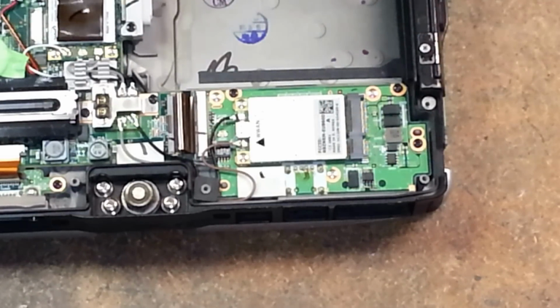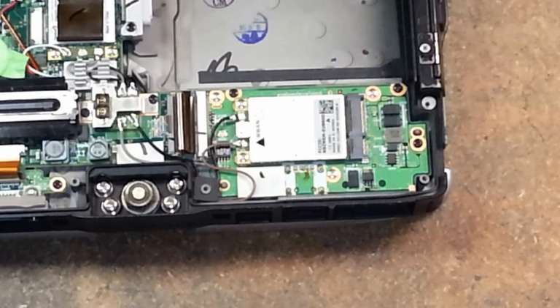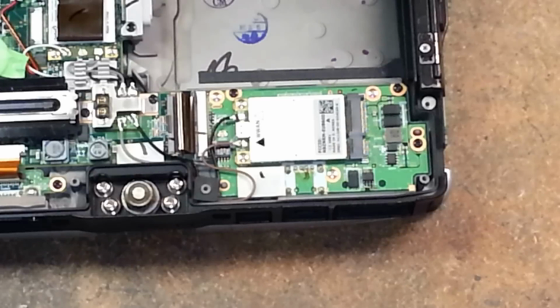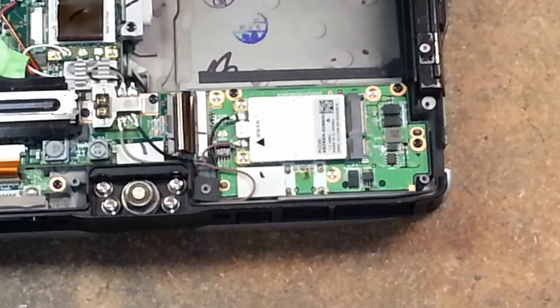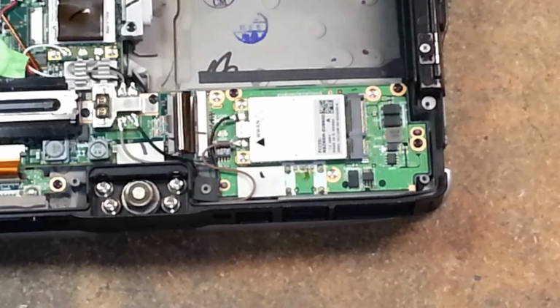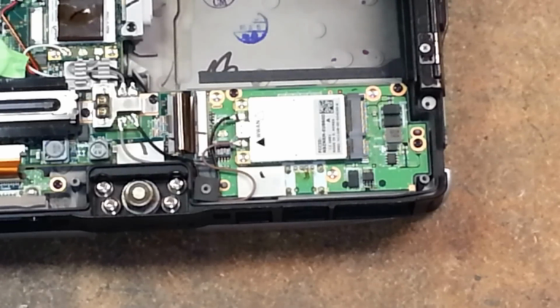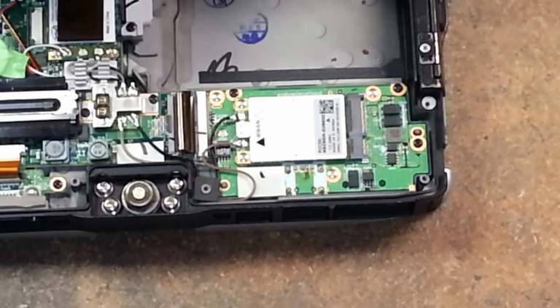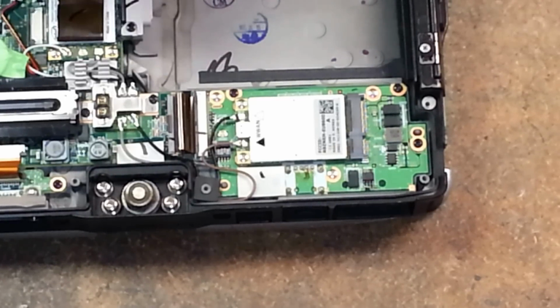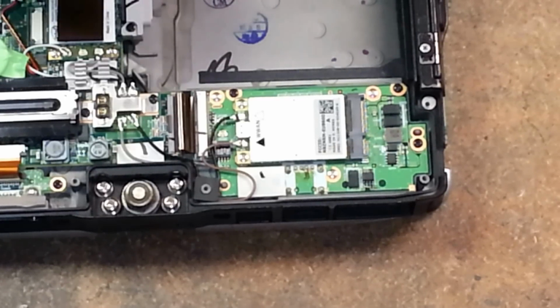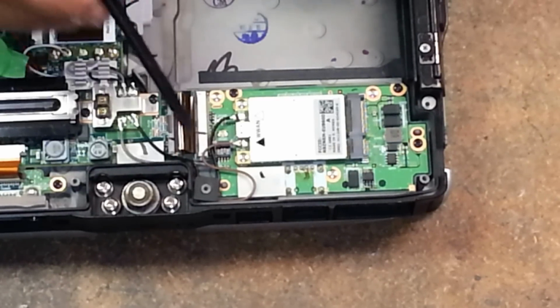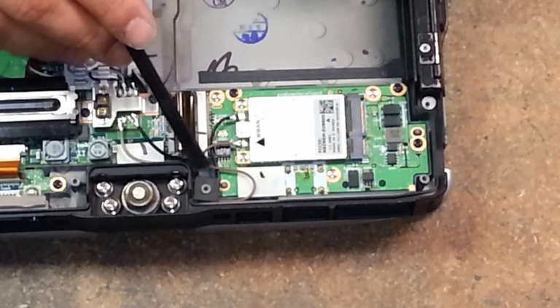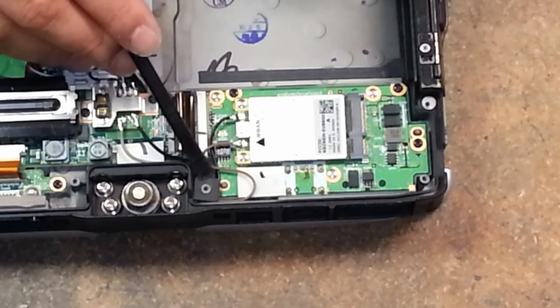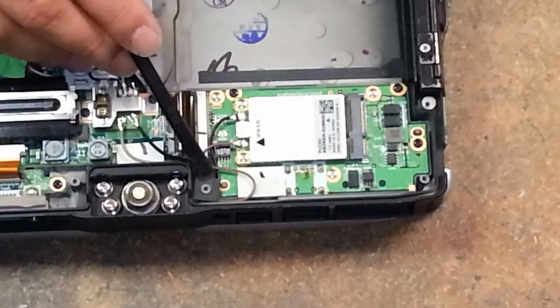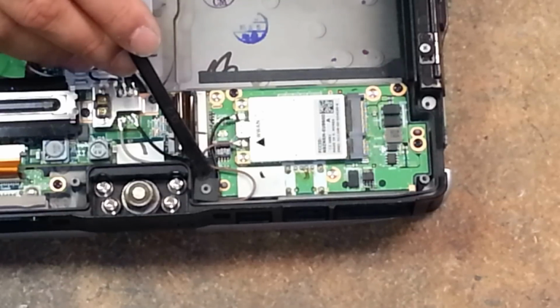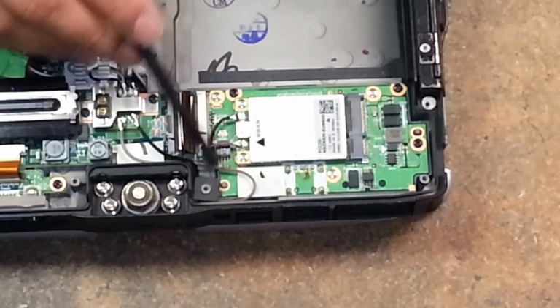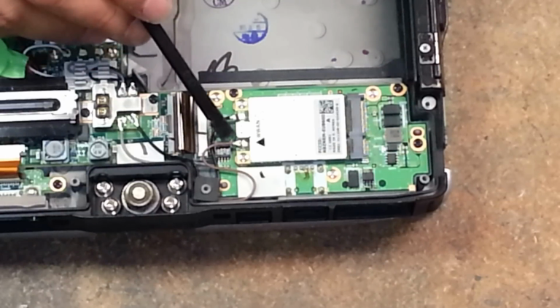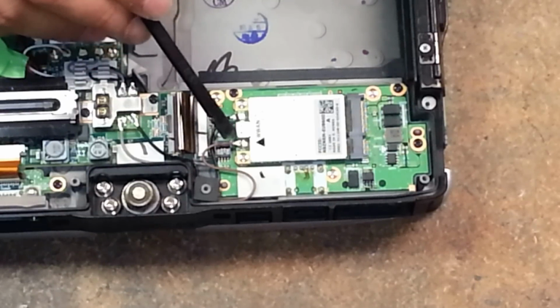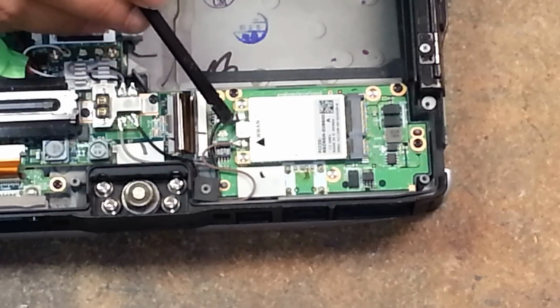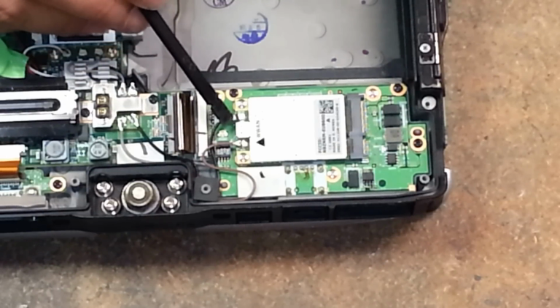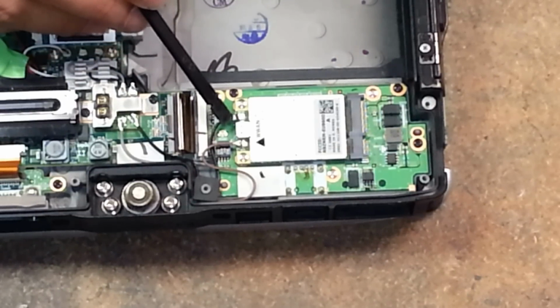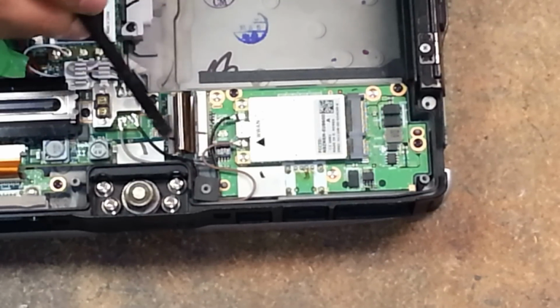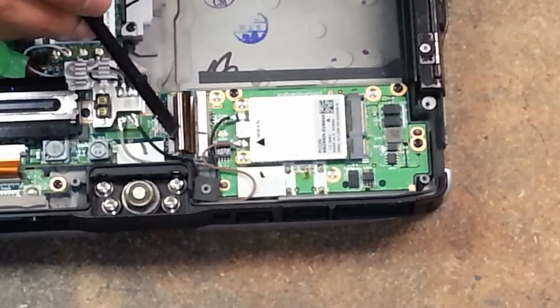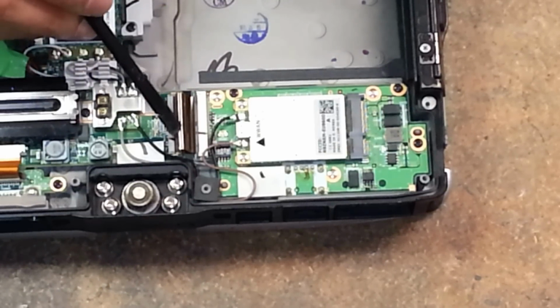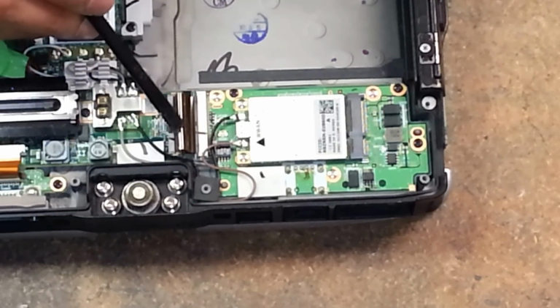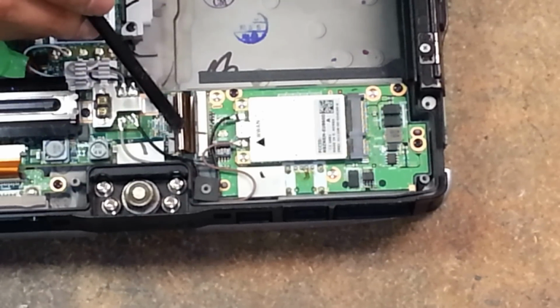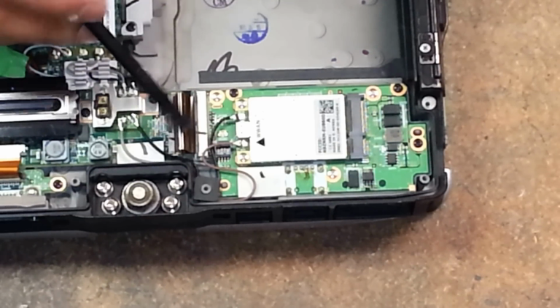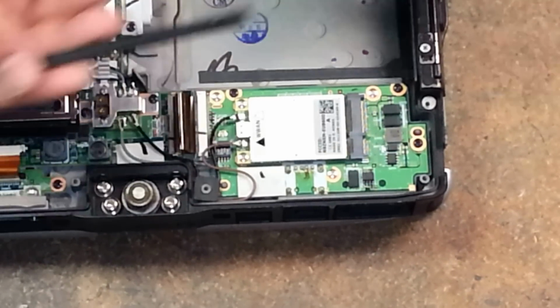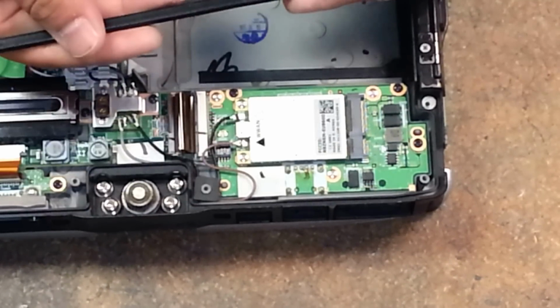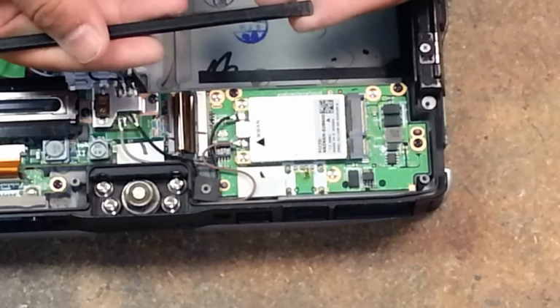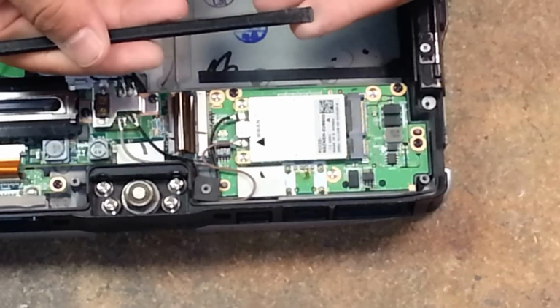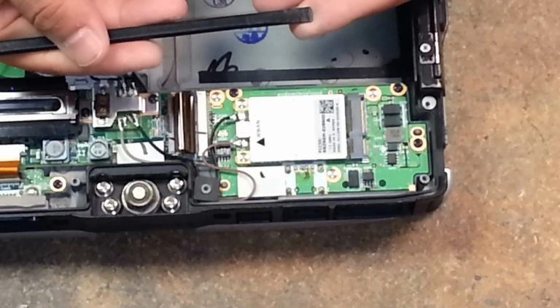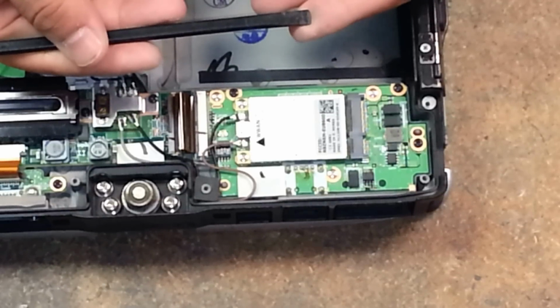The first things we're going to remove are this little rubber seal, the brown and the black wire, and we're going to disconnect this ribbon cable. To do so, I'm using a plastic pry tool.